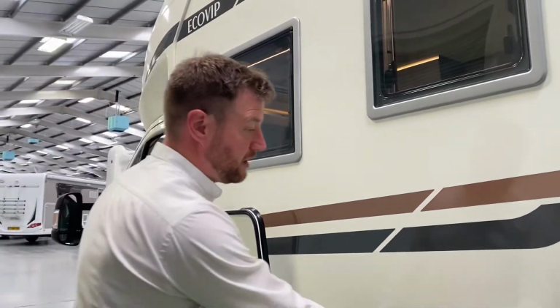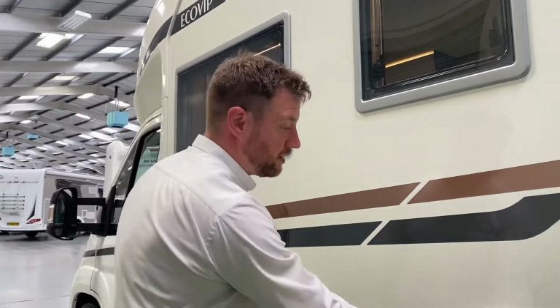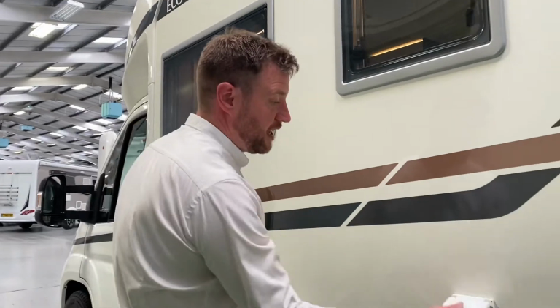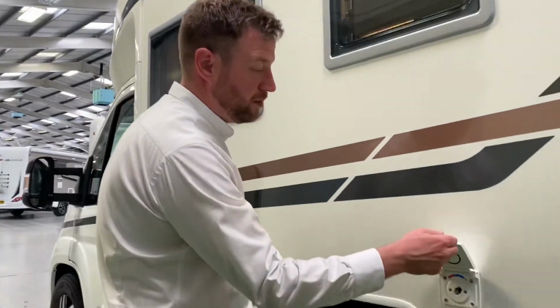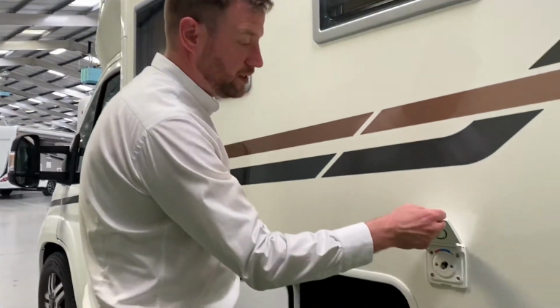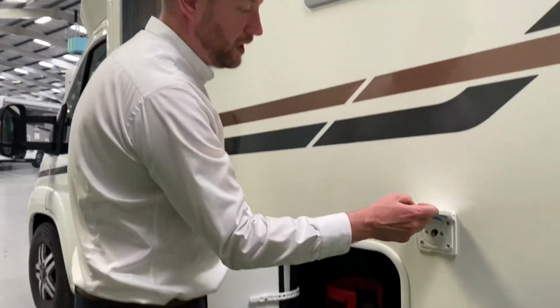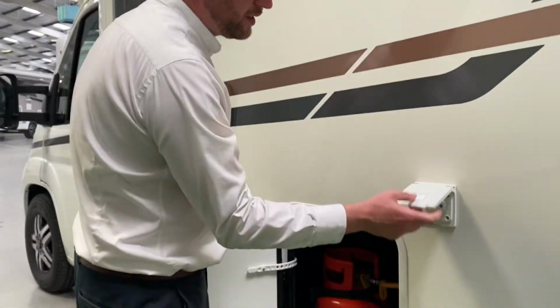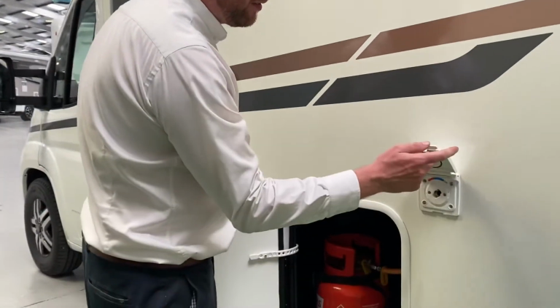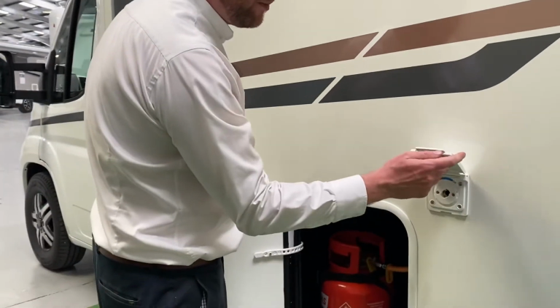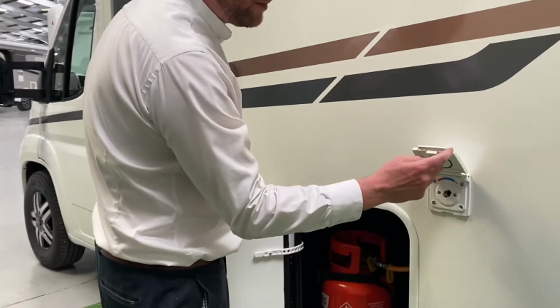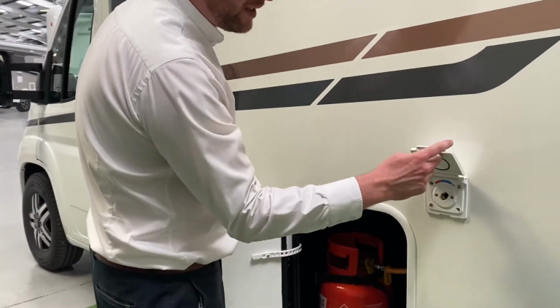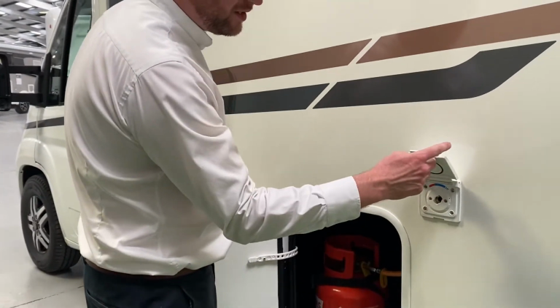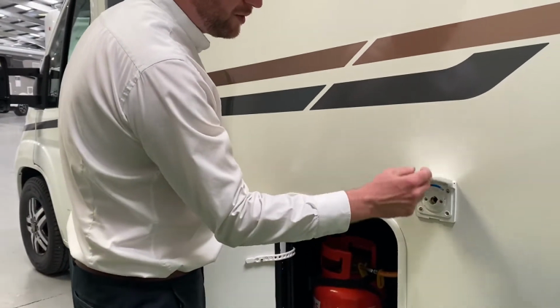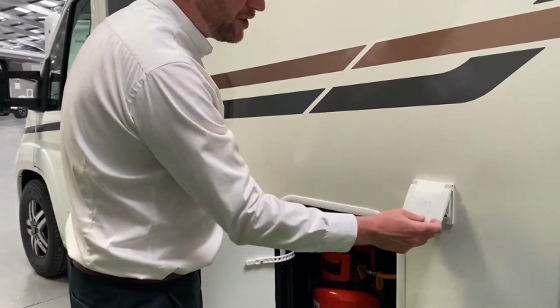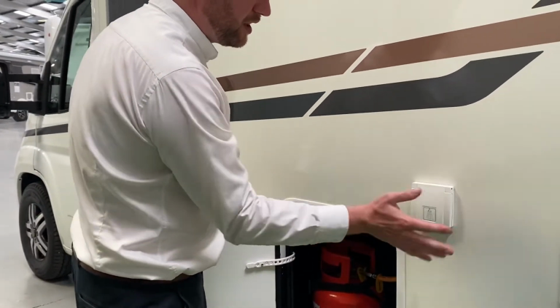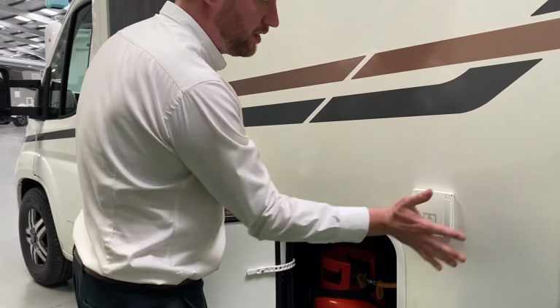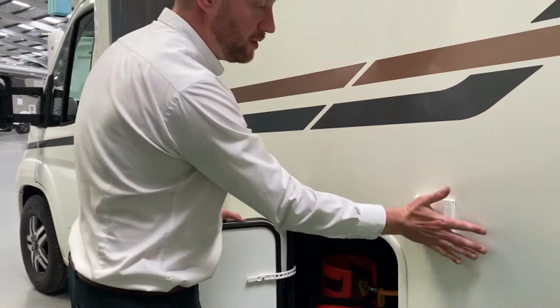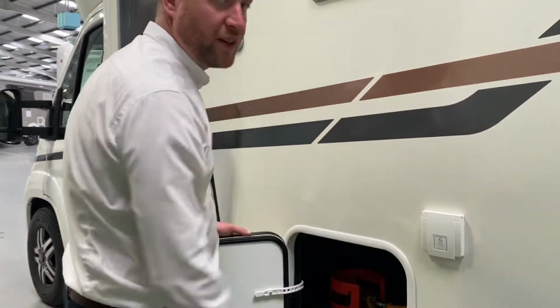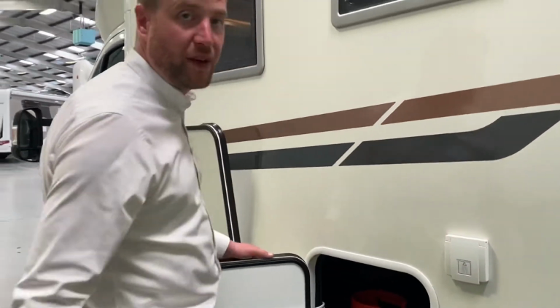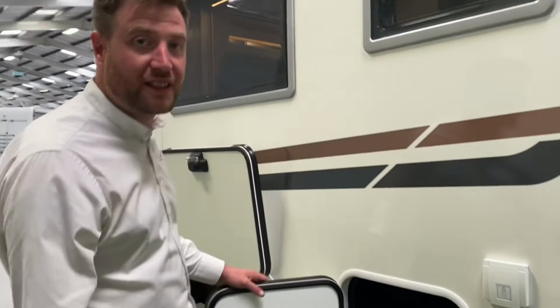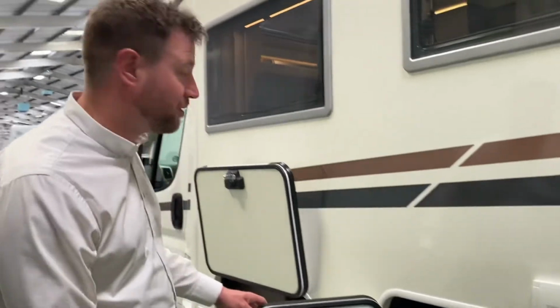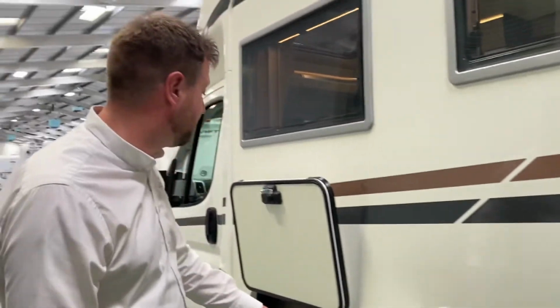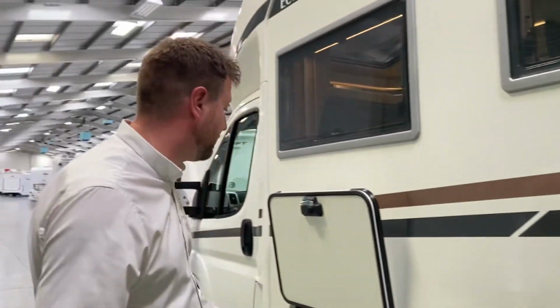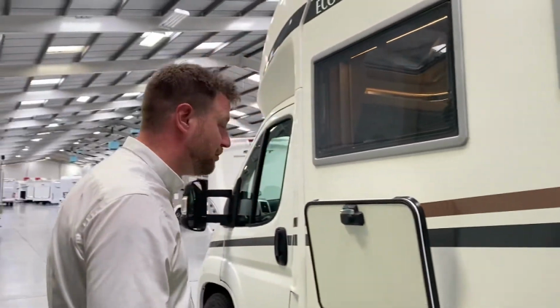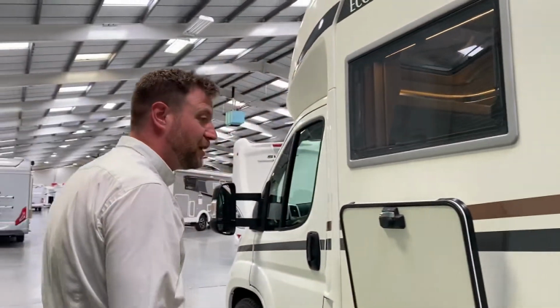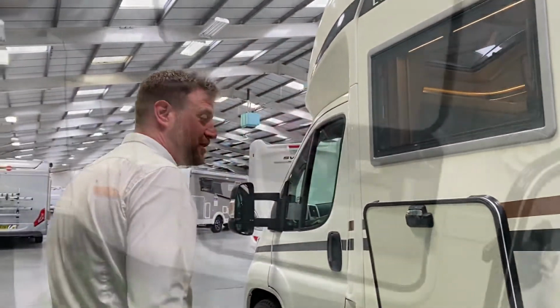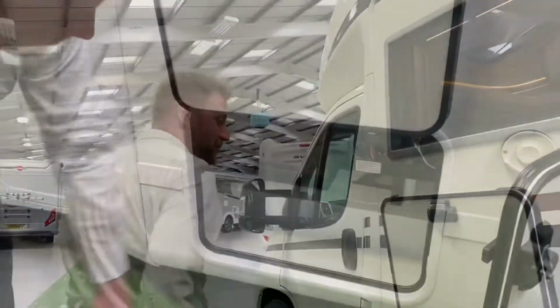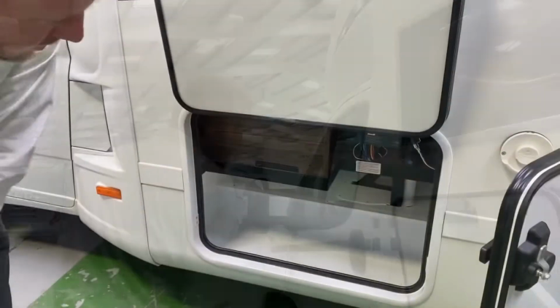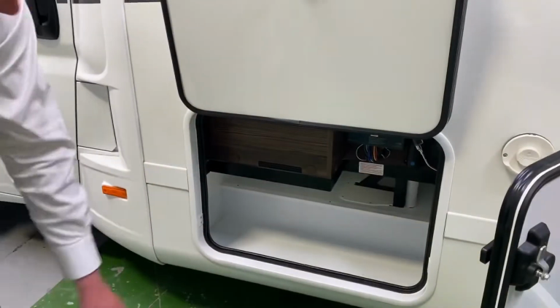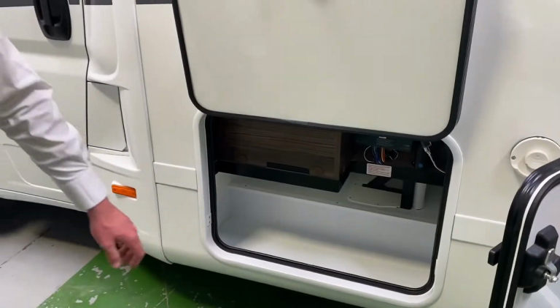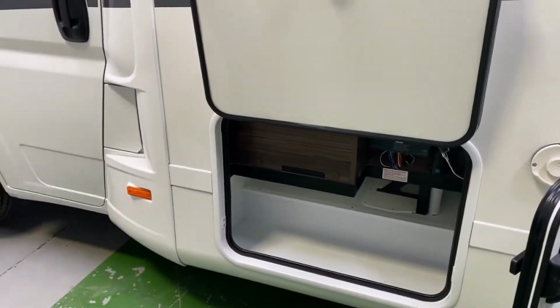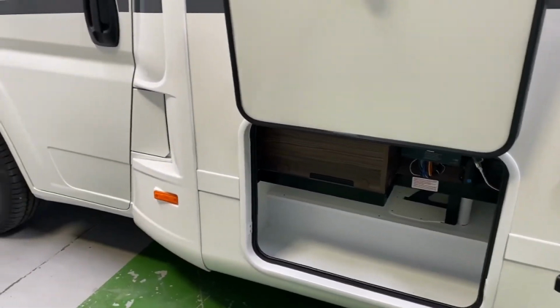There's an outside shower point as well, so if you go mountain biking or want to wash your dog off — we don't include pets in our price — and you have more storage under this side as well.